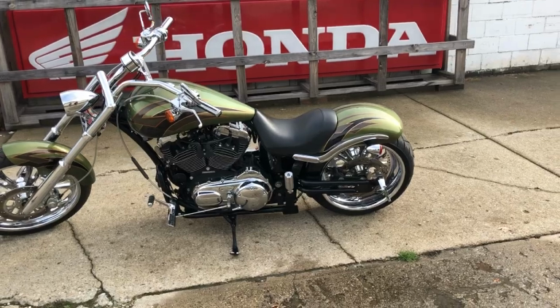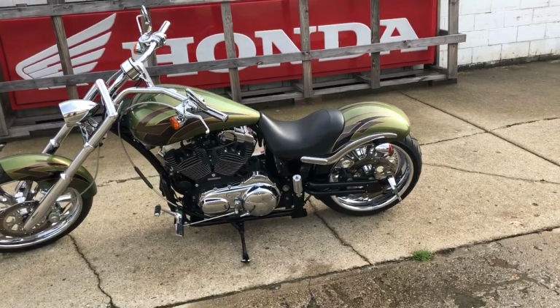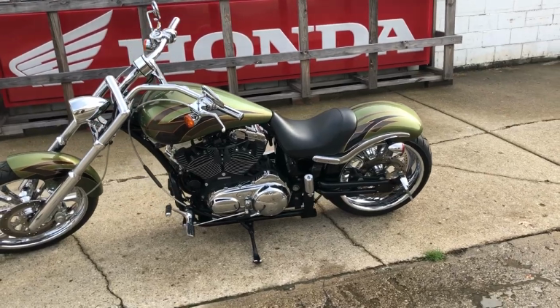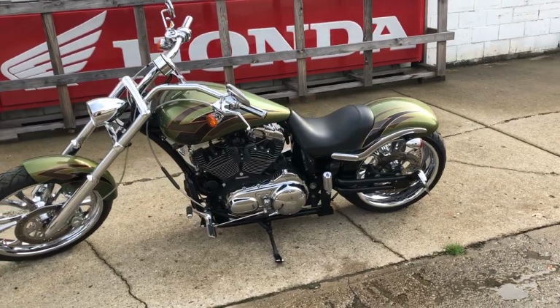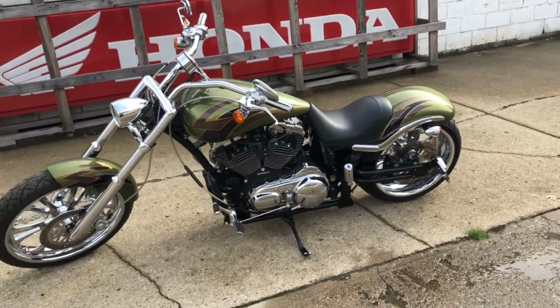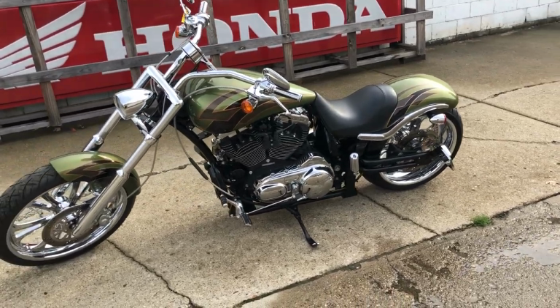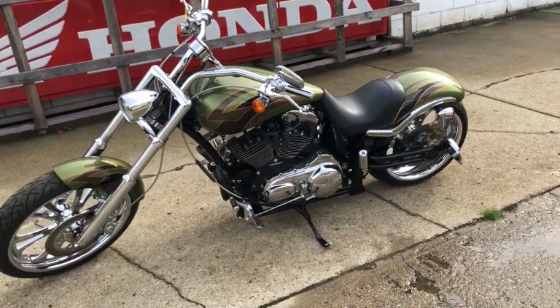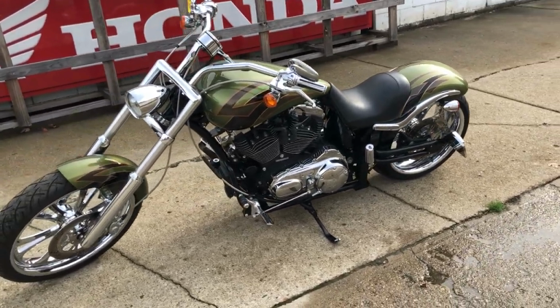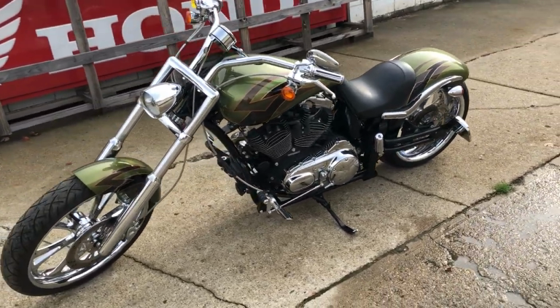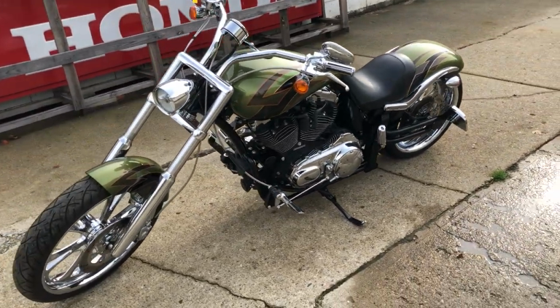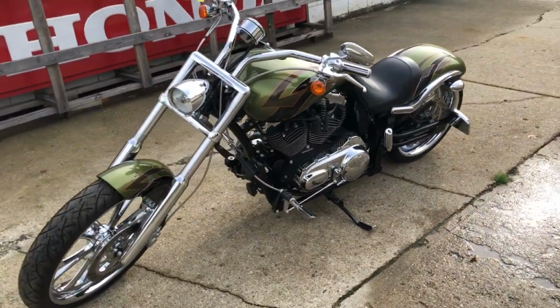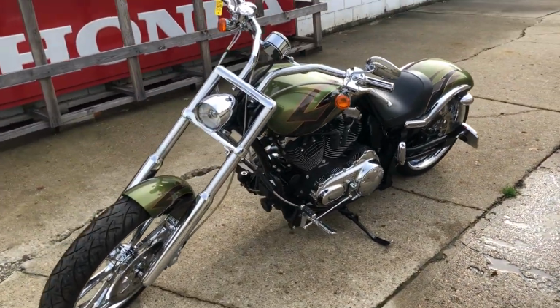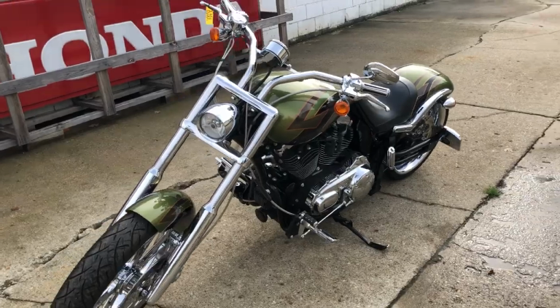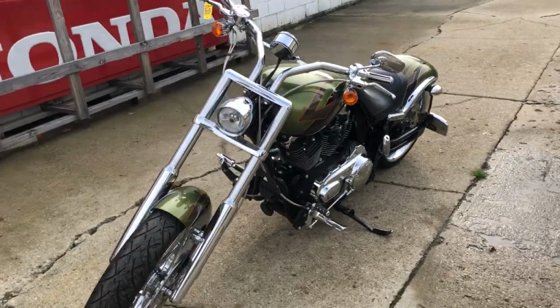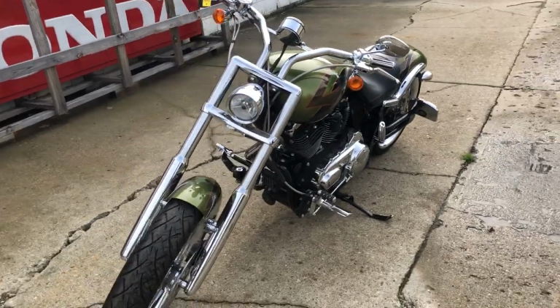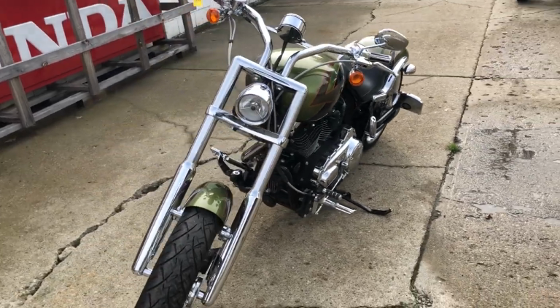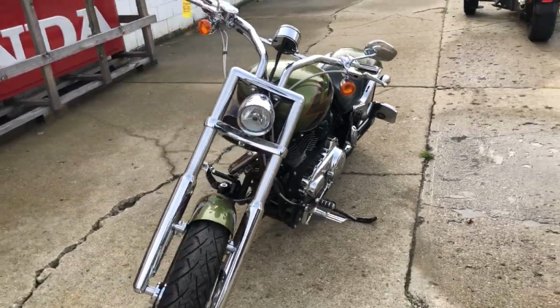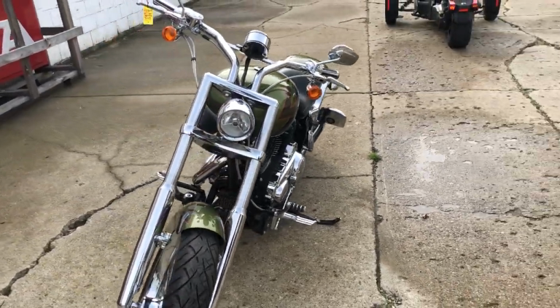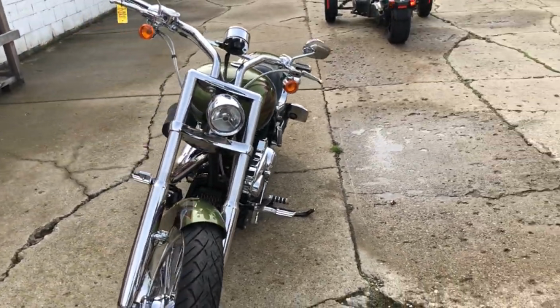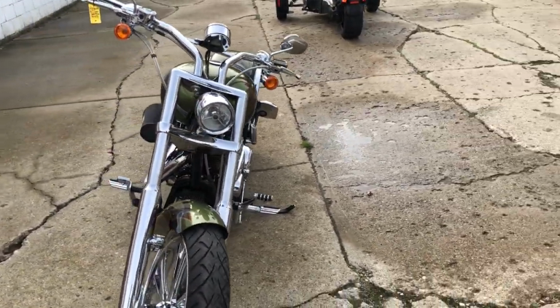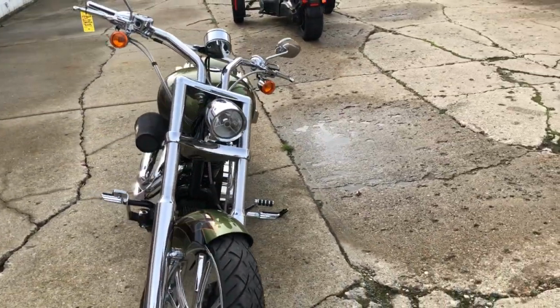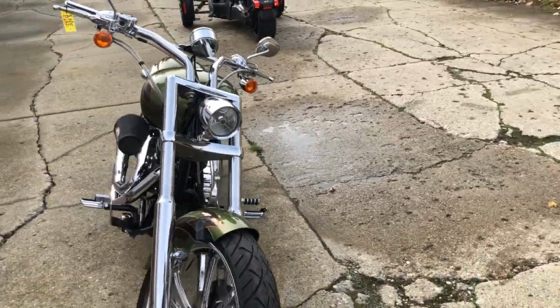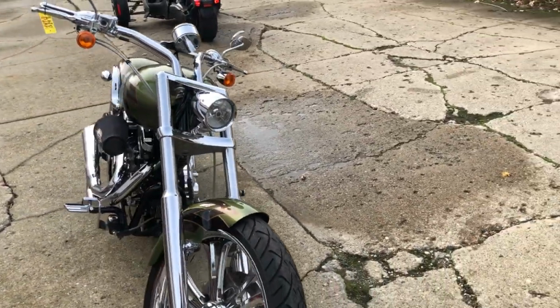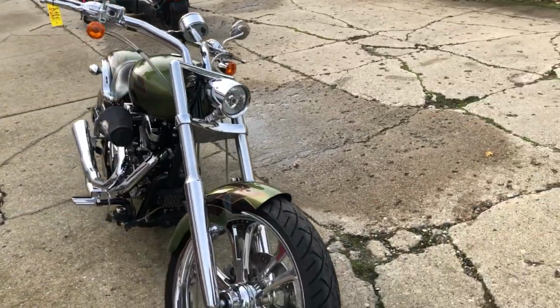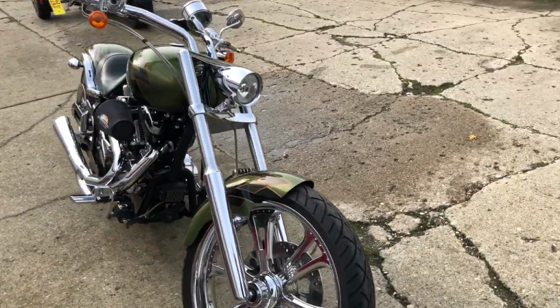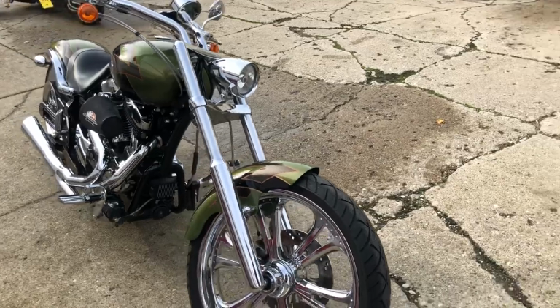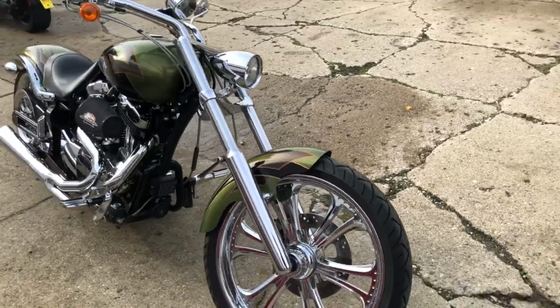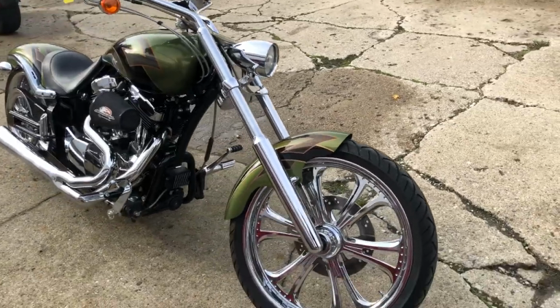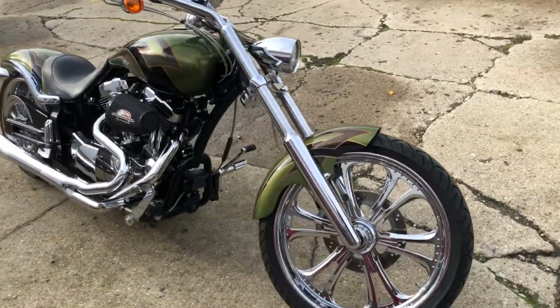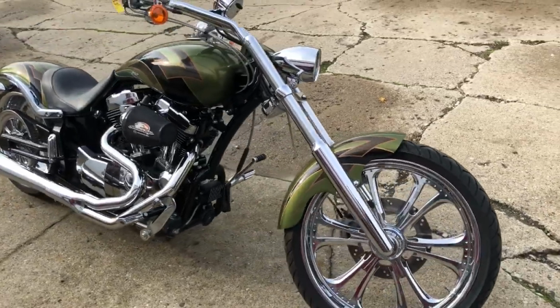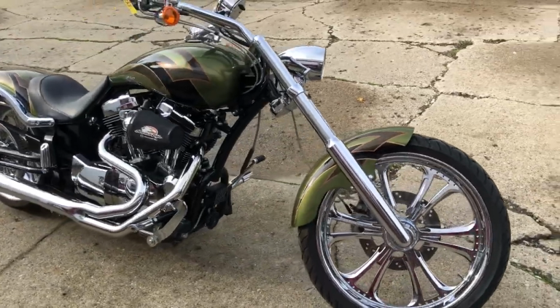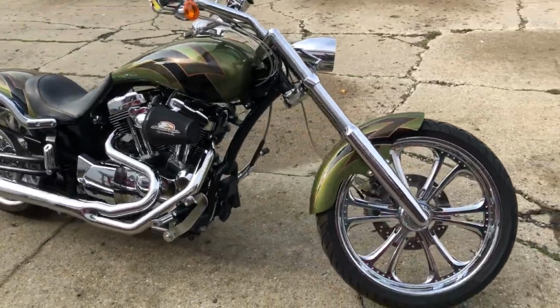Hey guys, it's PurplePowerSports.com. Anybody looking for a cool custom chopper, check this one out. It's a 2009 Thunder Mountain, similar to Big Dog or American Iron Horse. It's only got 3,499 miles on it. It's a Spitfire.